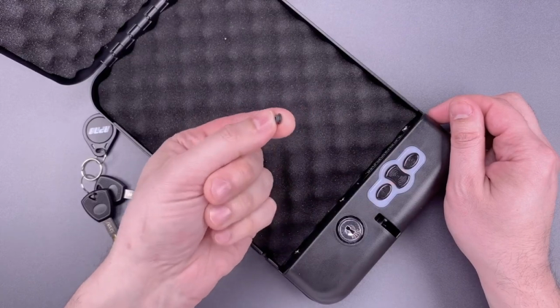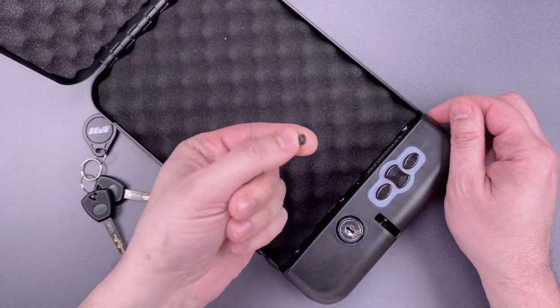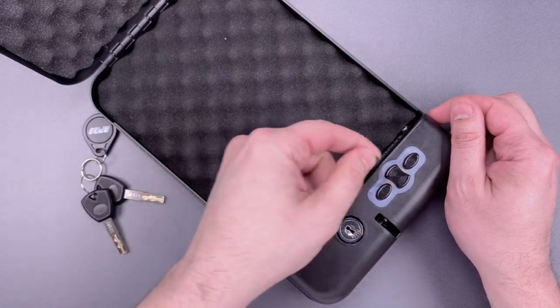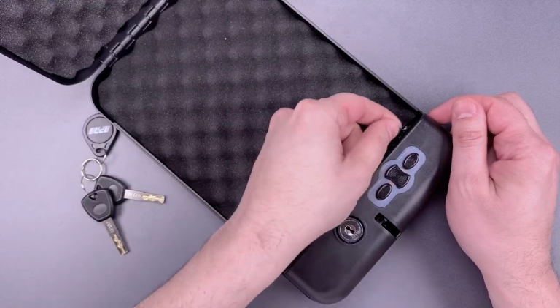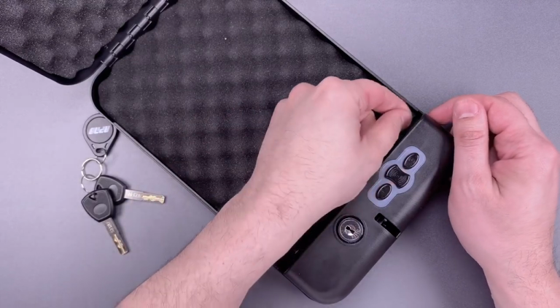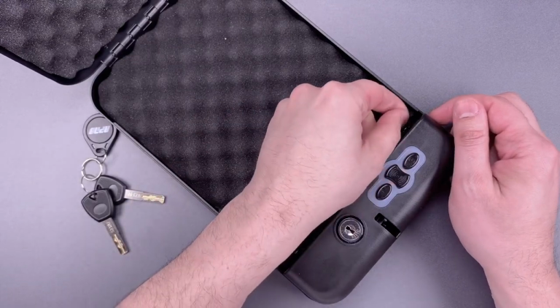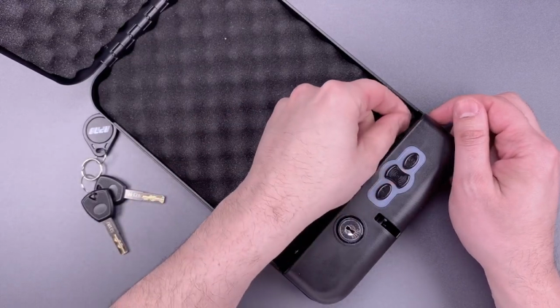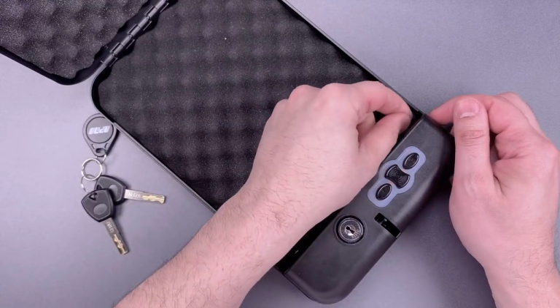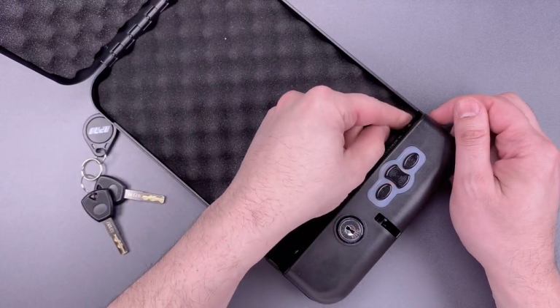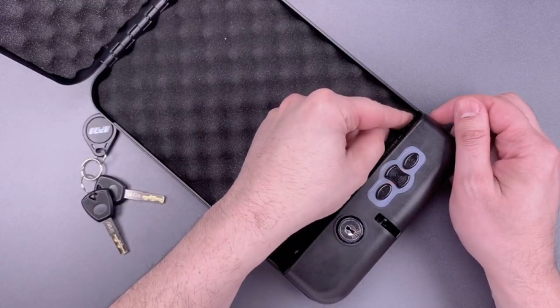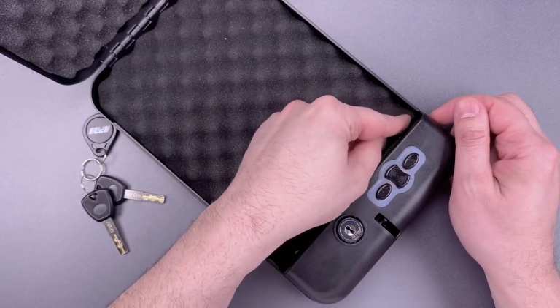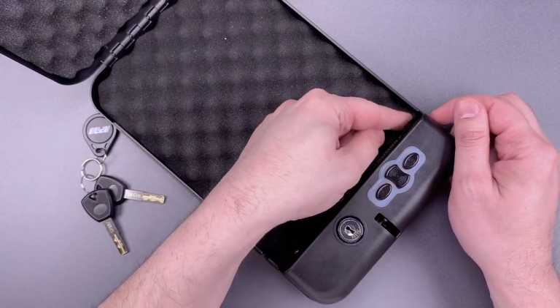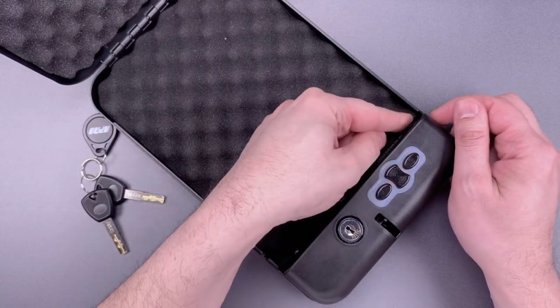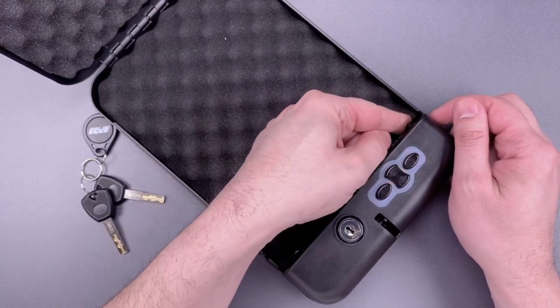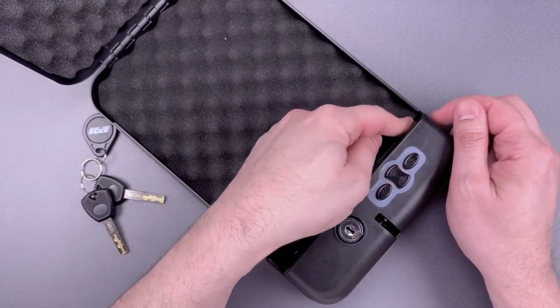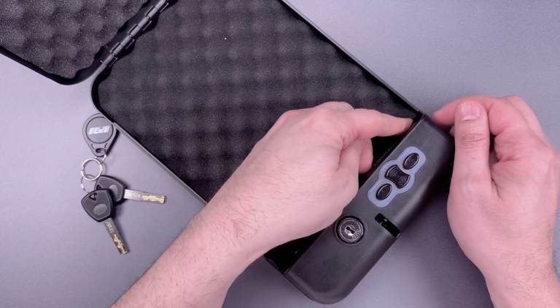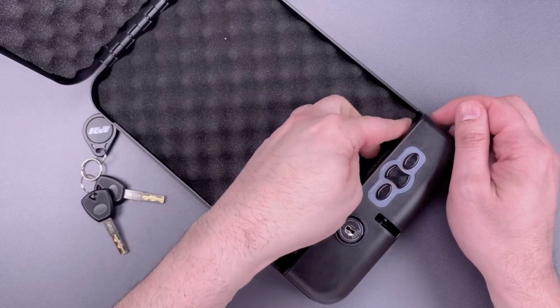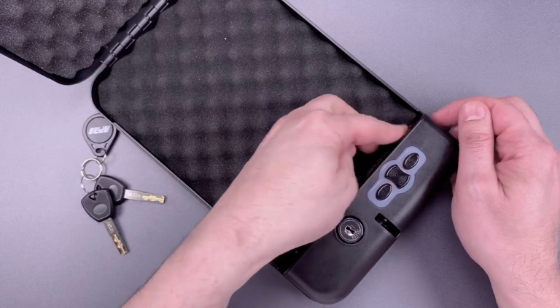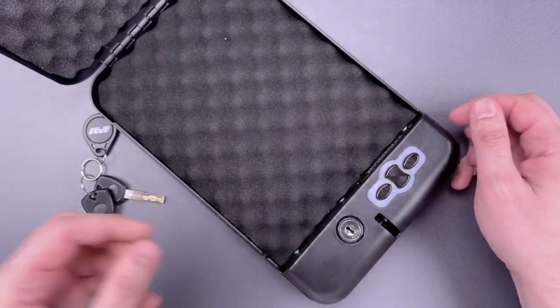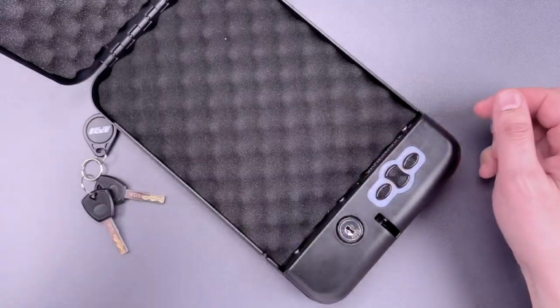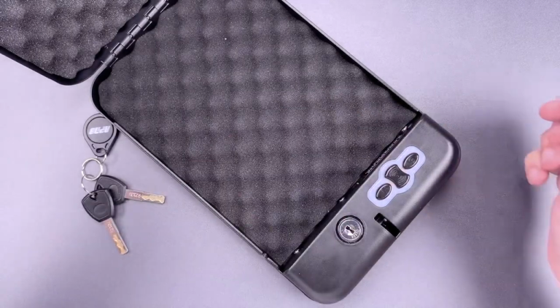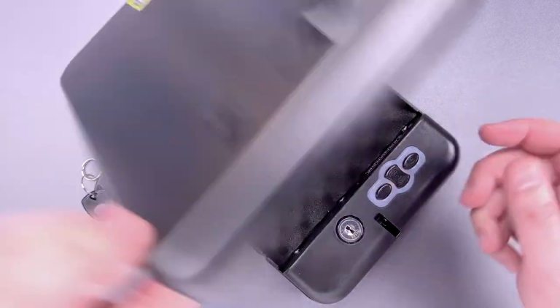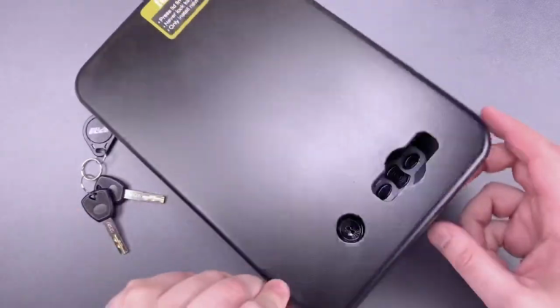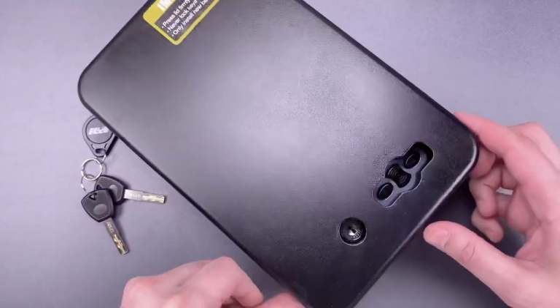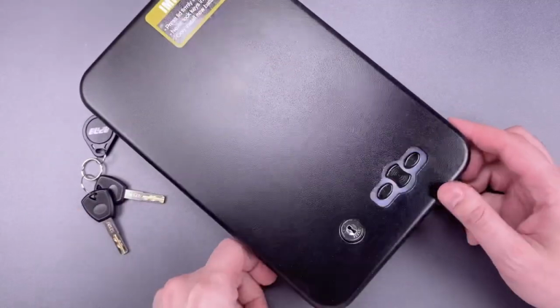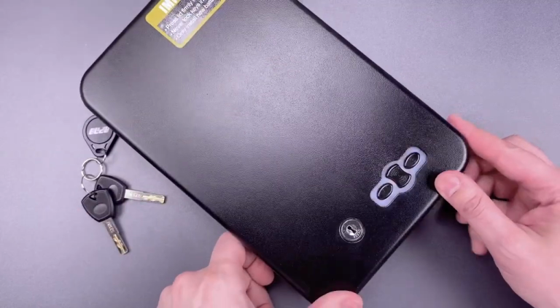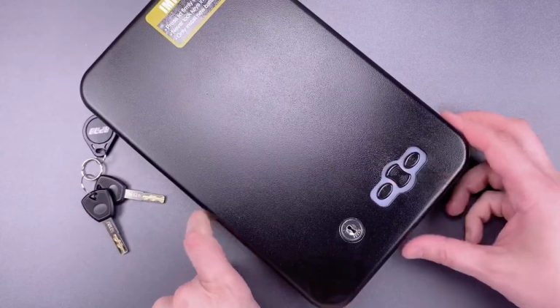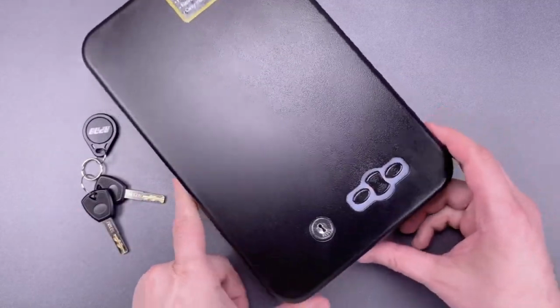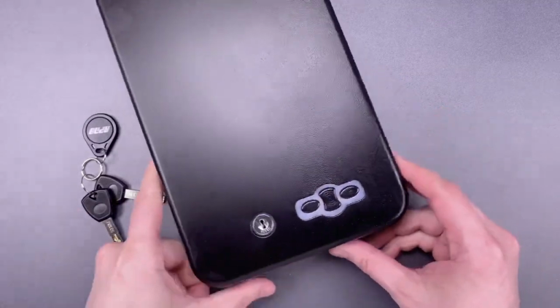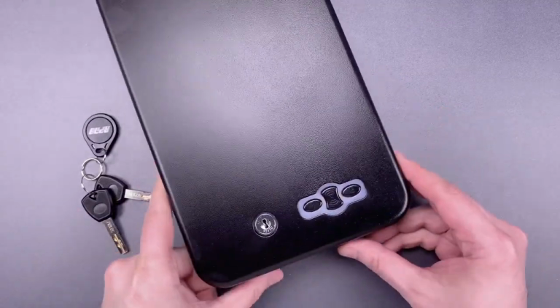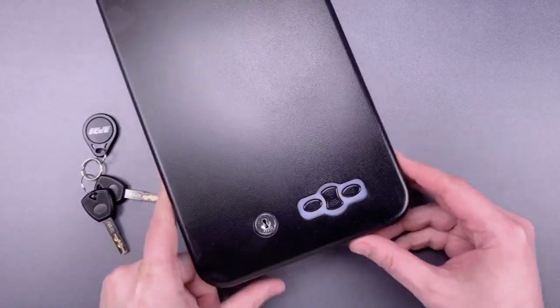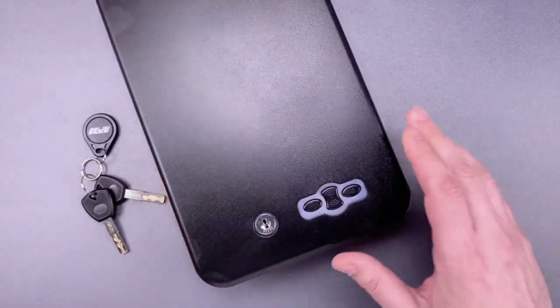That plug, of course, is not going to stop us from getting in, but it may delay us for a couple of seconds. So let's lock this back up and get to work.